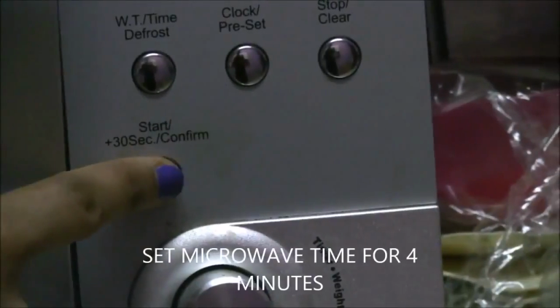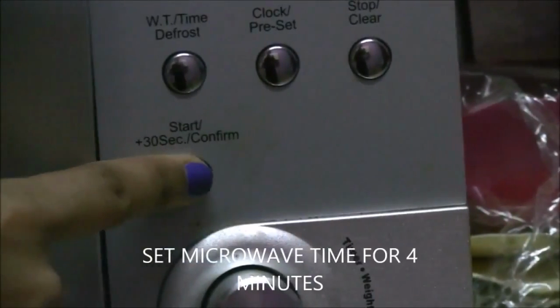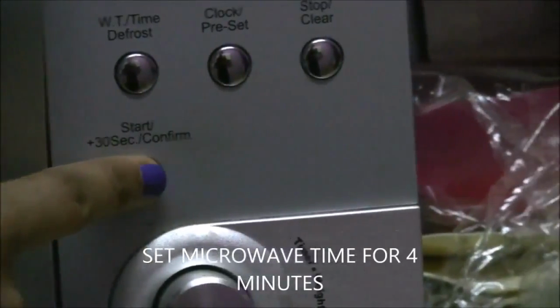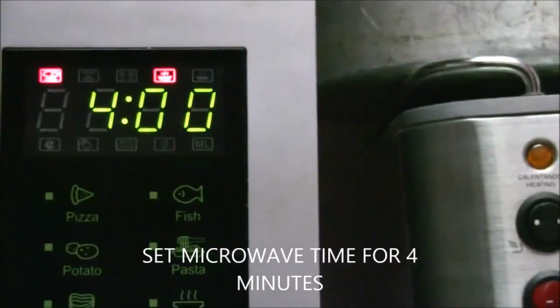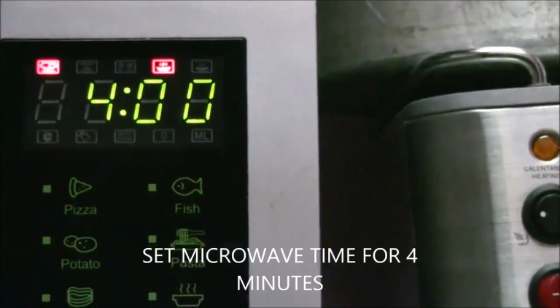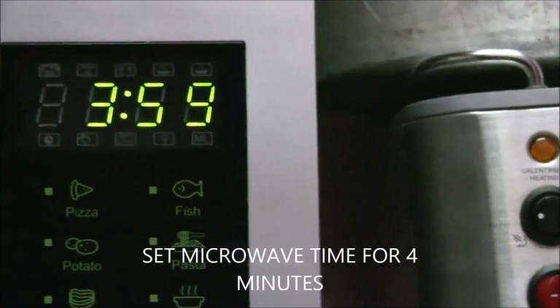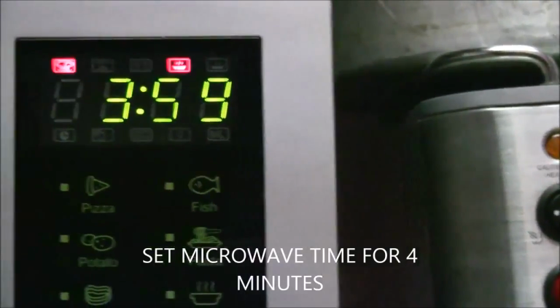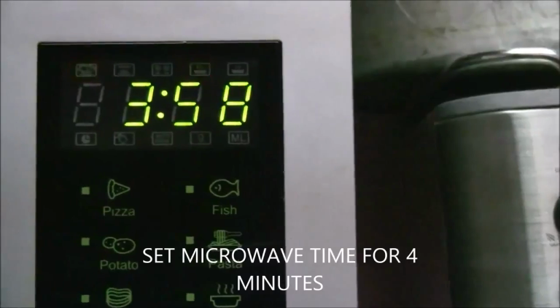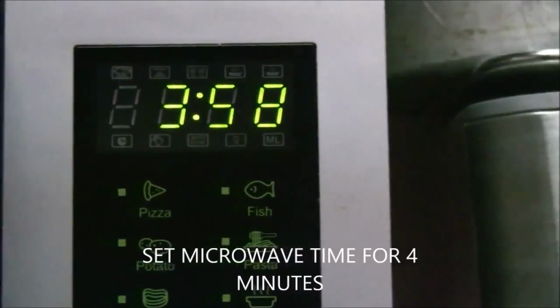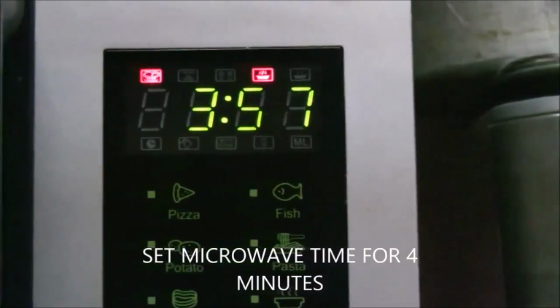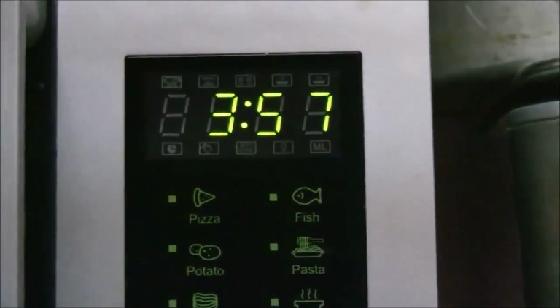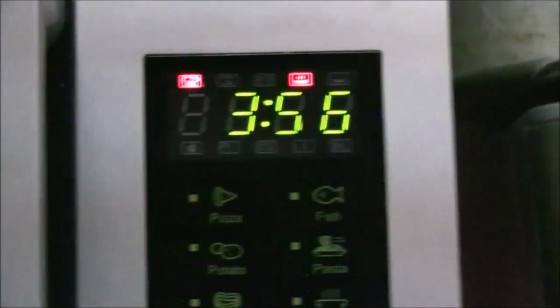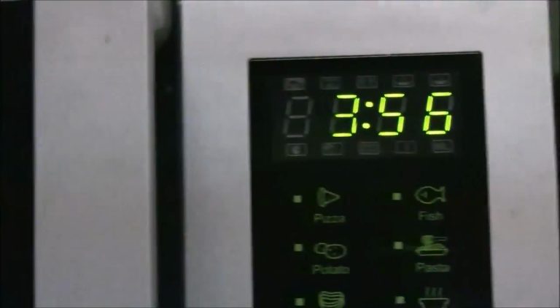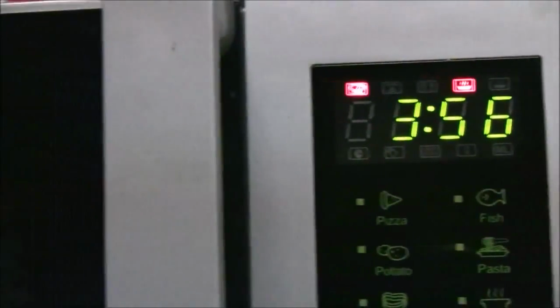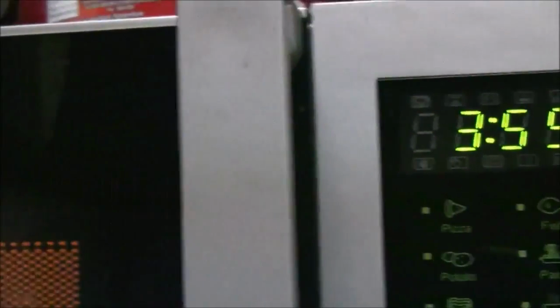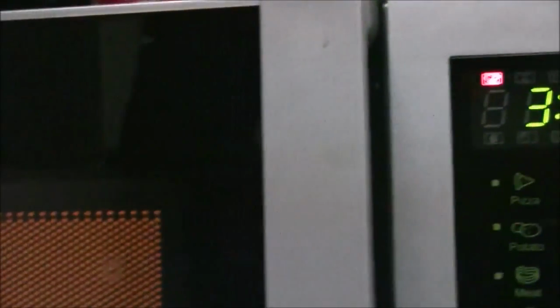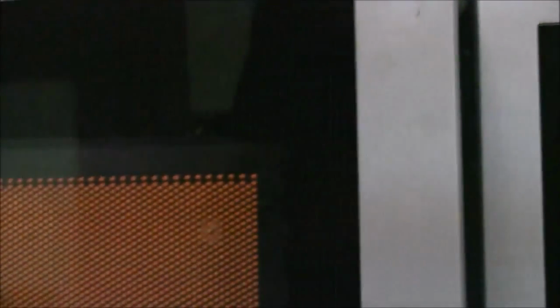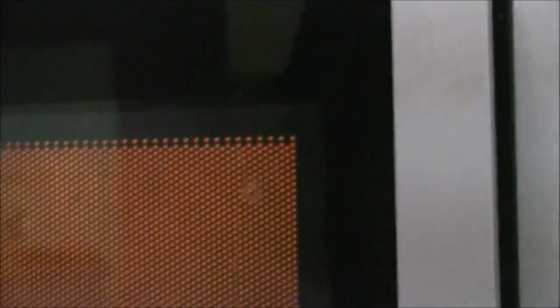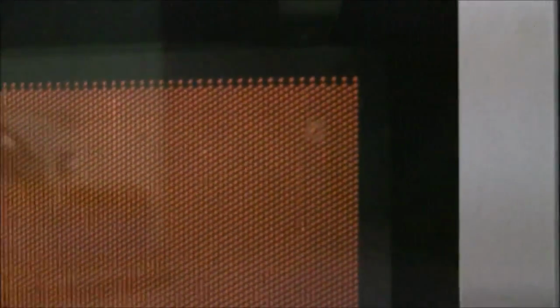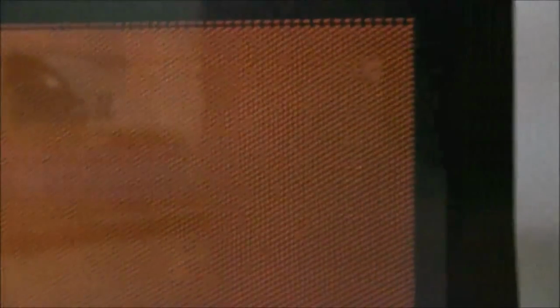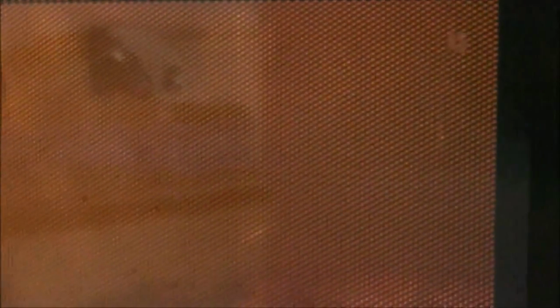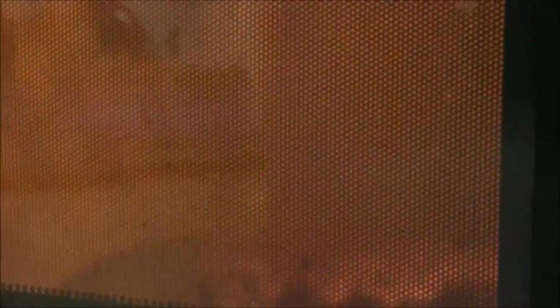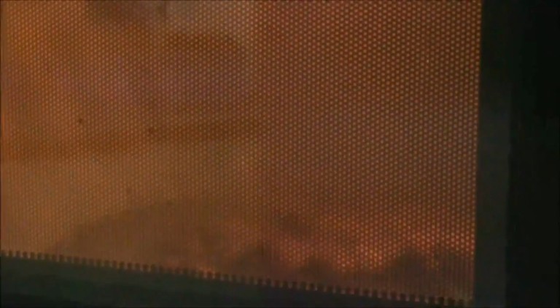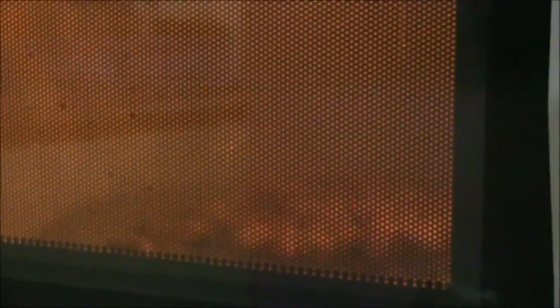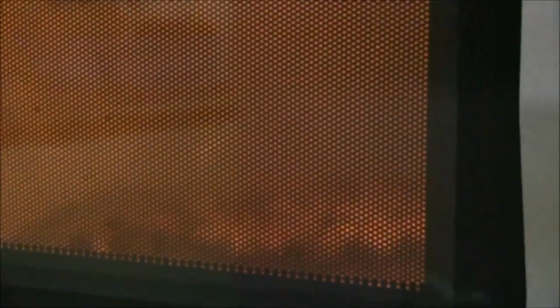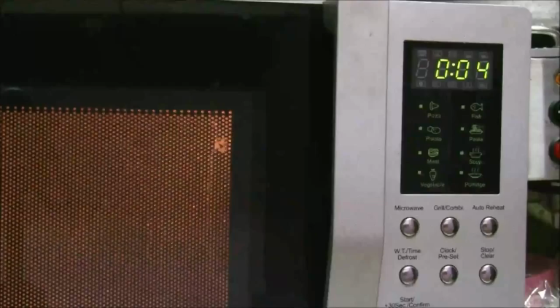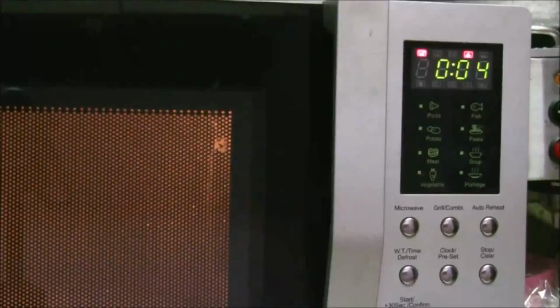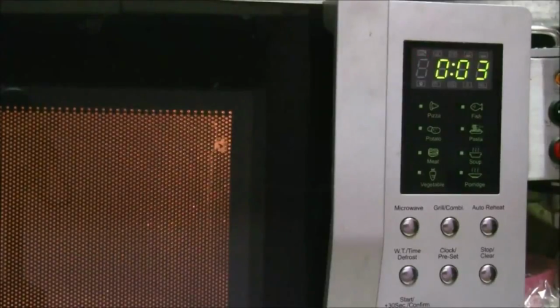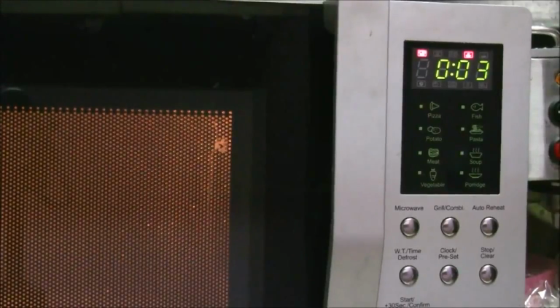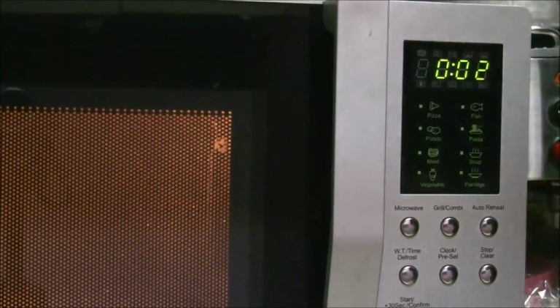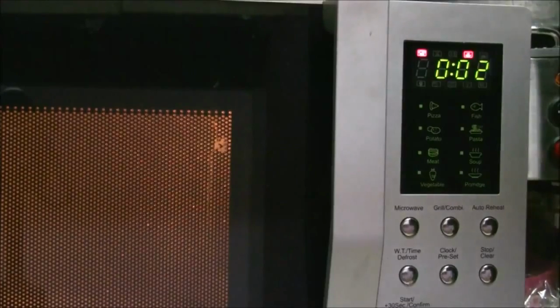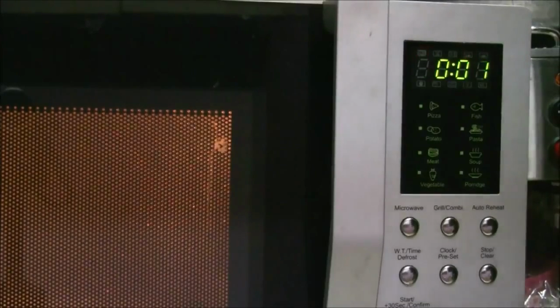Set the time for four minutes. It's getting fried — our four minutes are getting over.